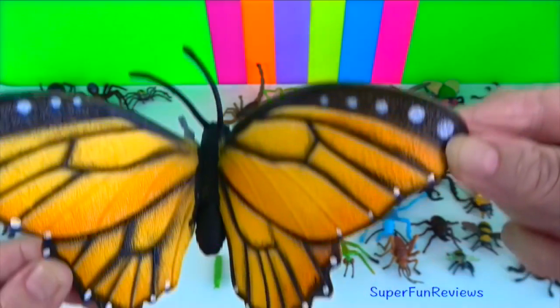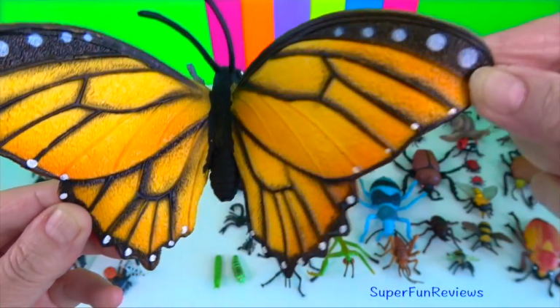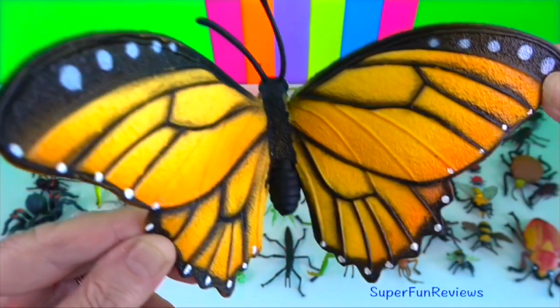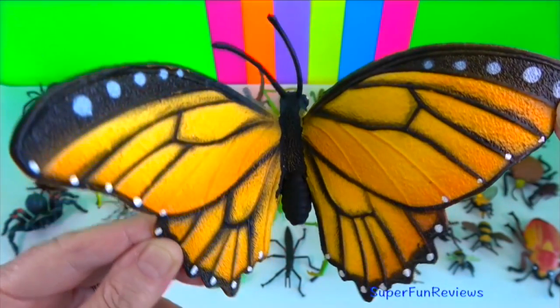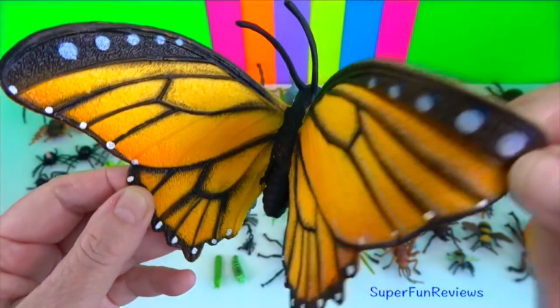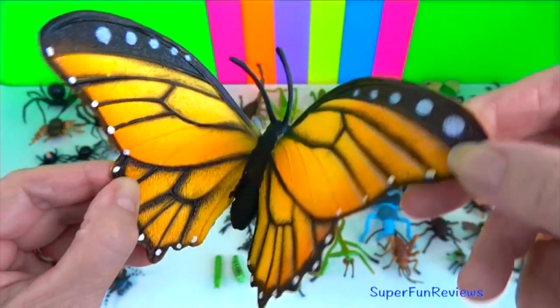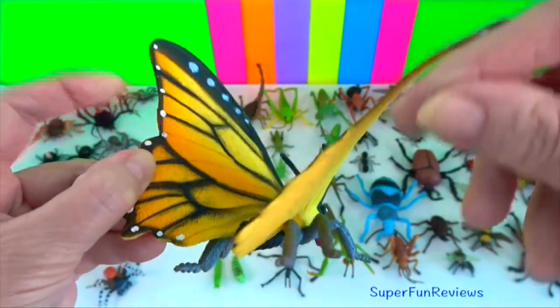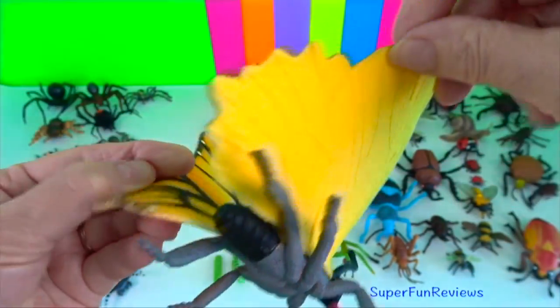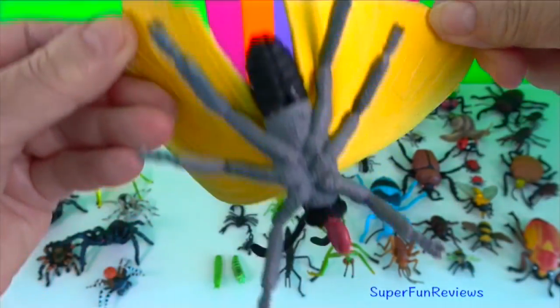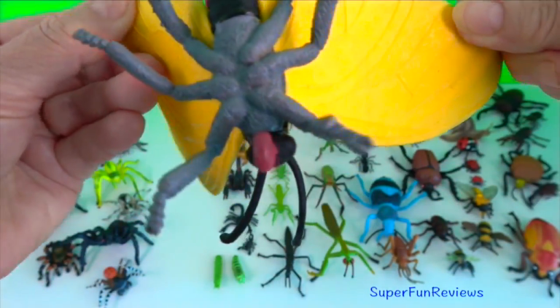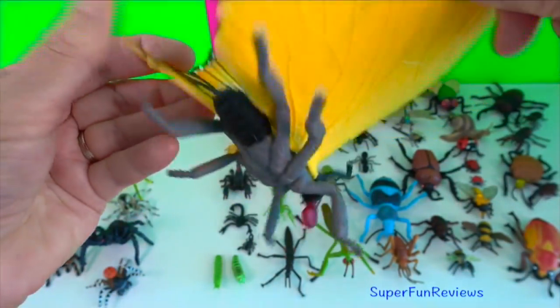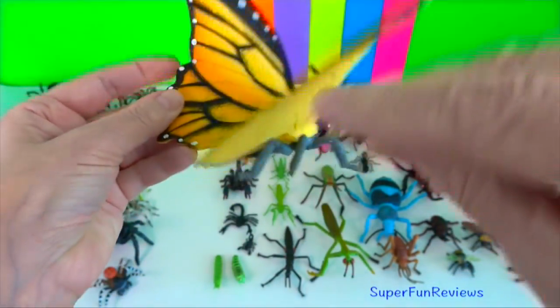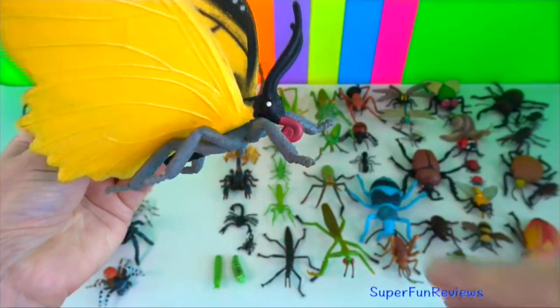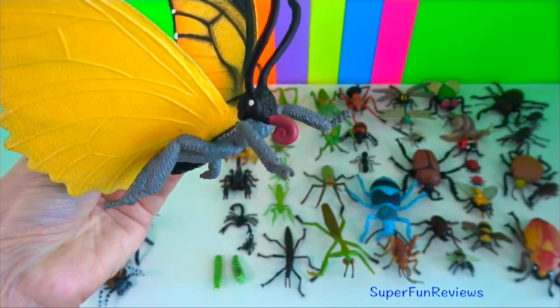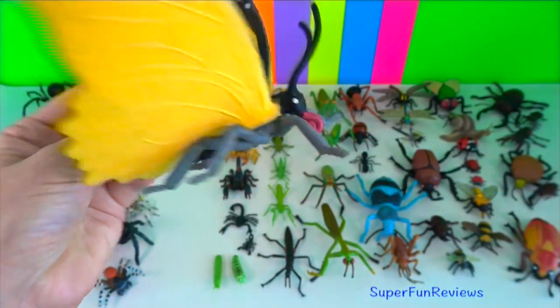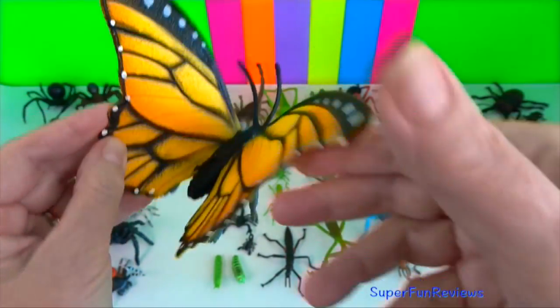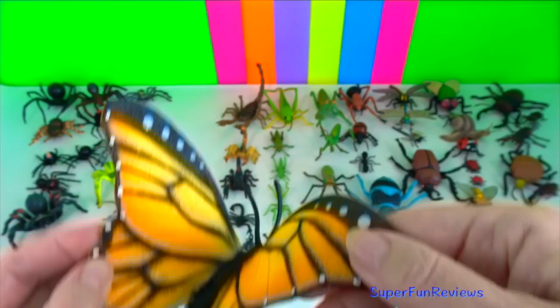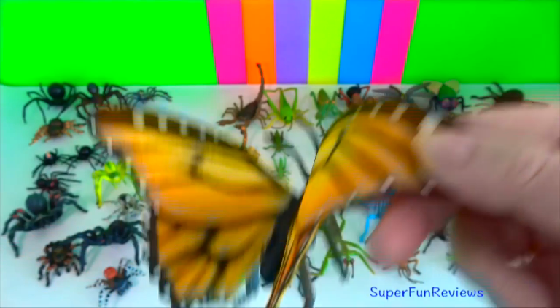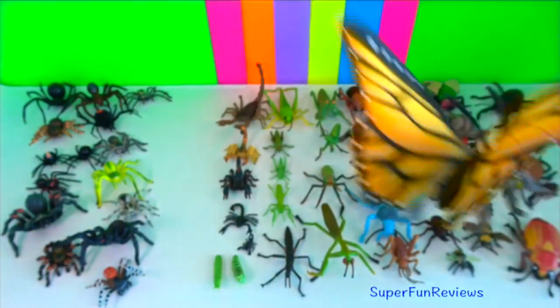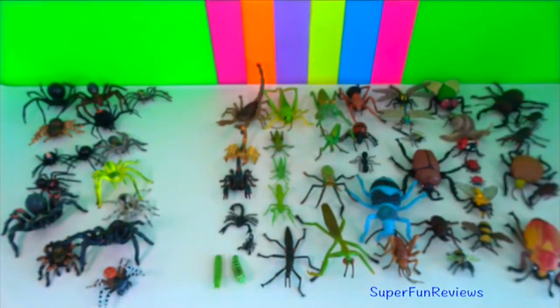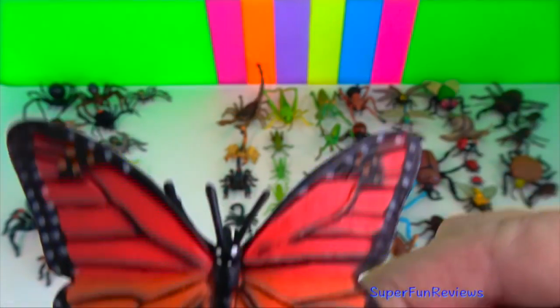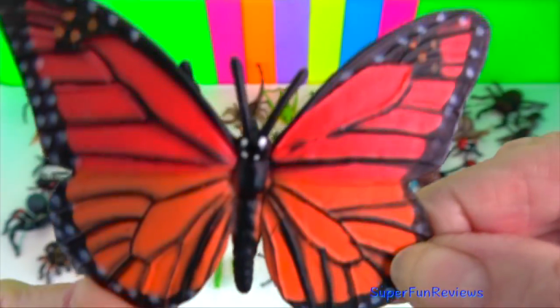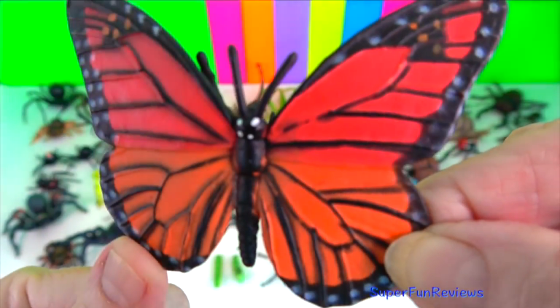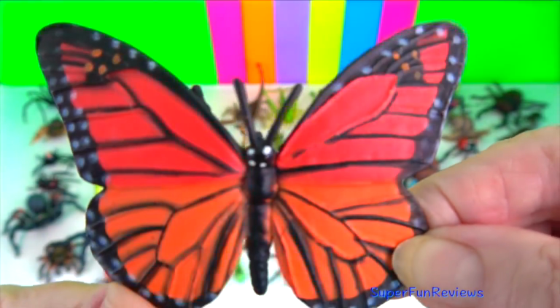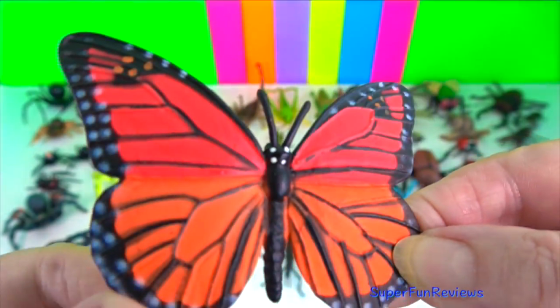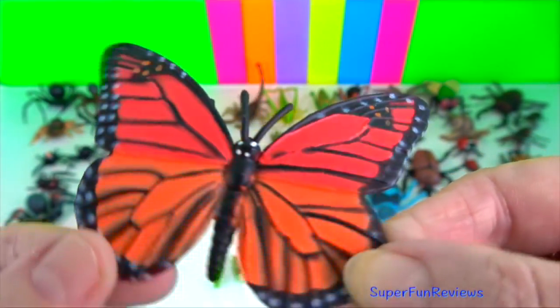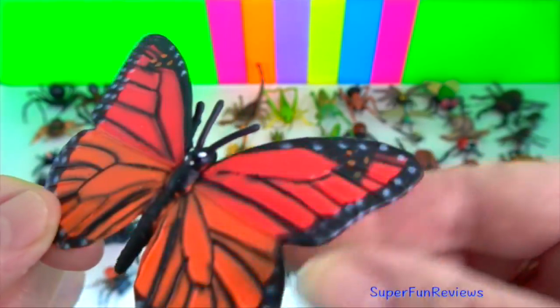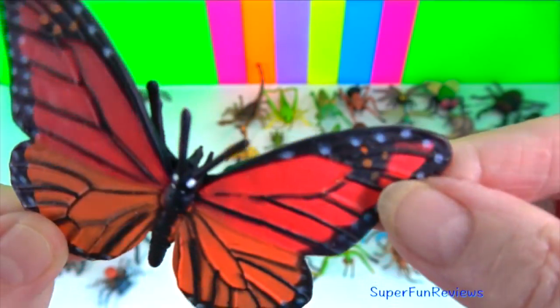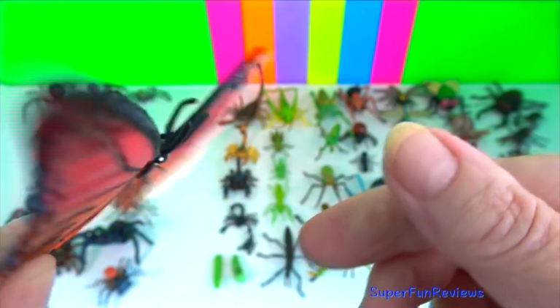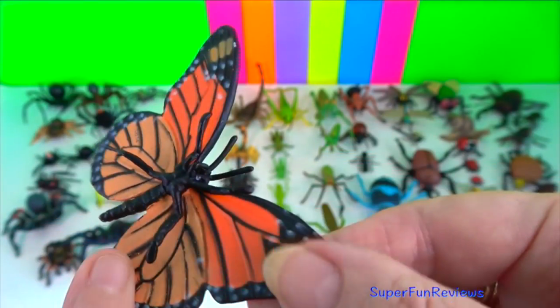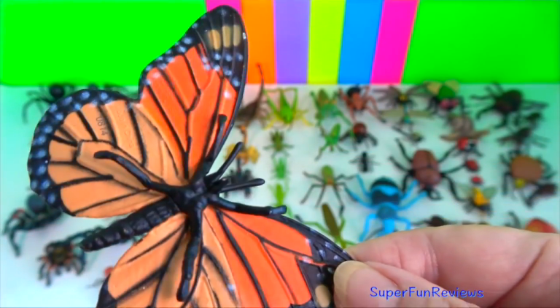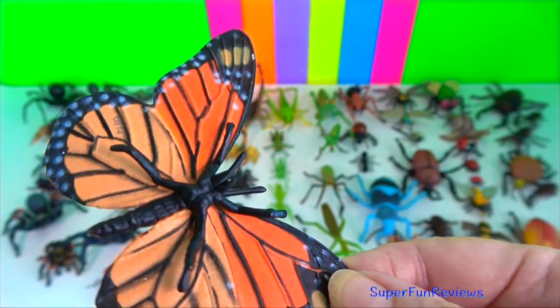Monarch butterfly? Like all butterflies, monarchs undergo complete metamorphosis. Their life cycle has four phases: egg, larva, pupa, and adult.